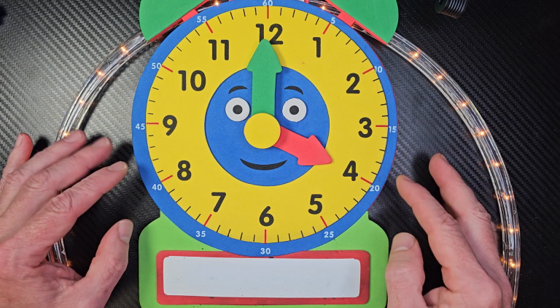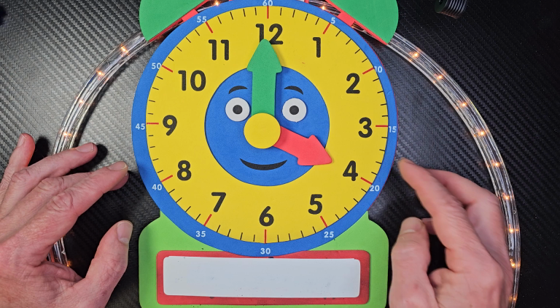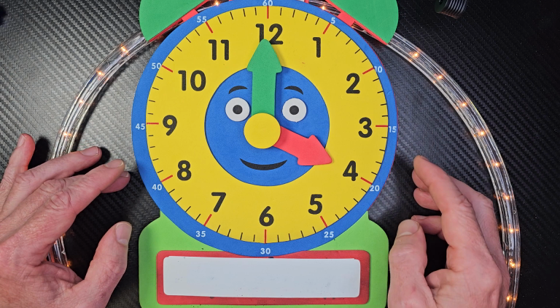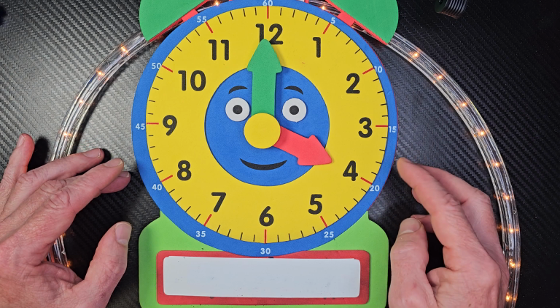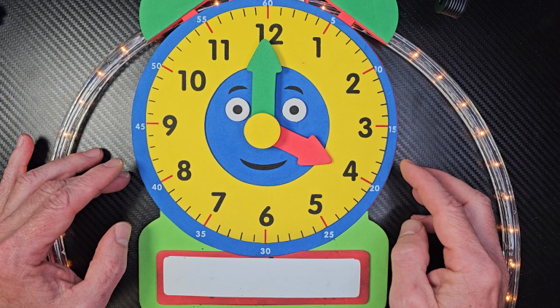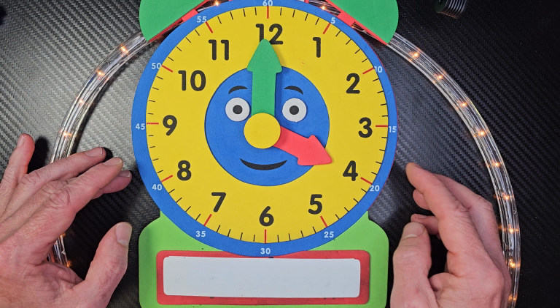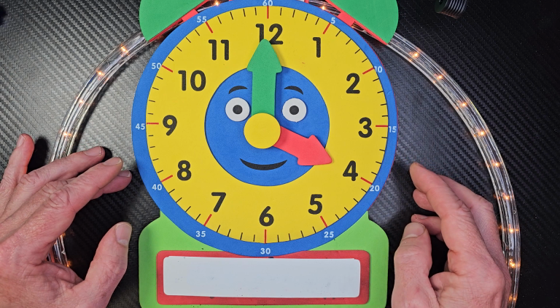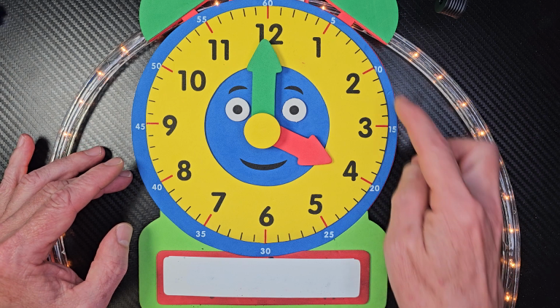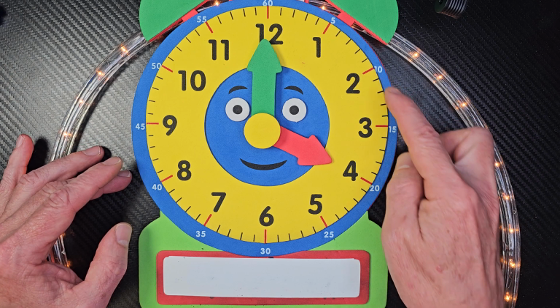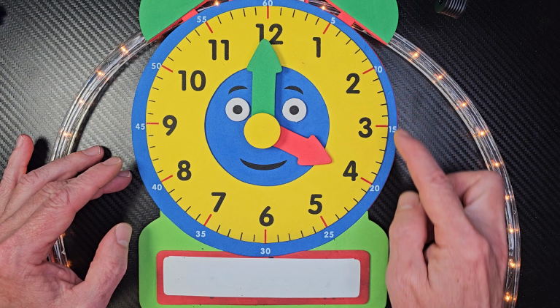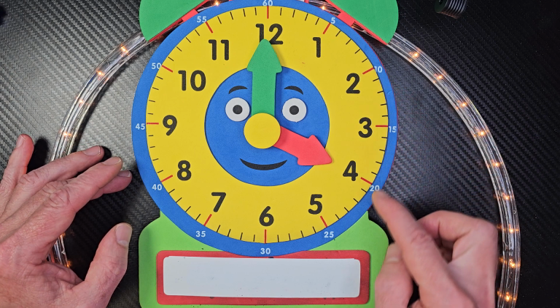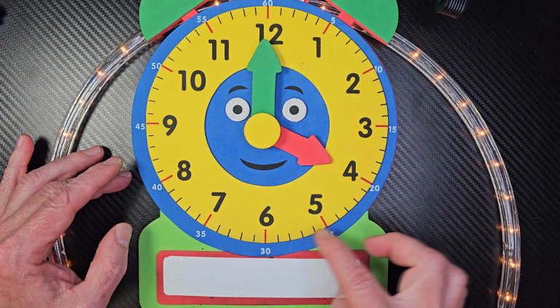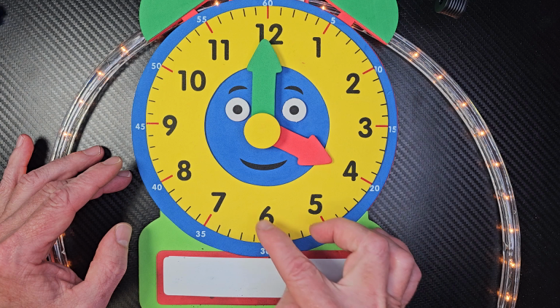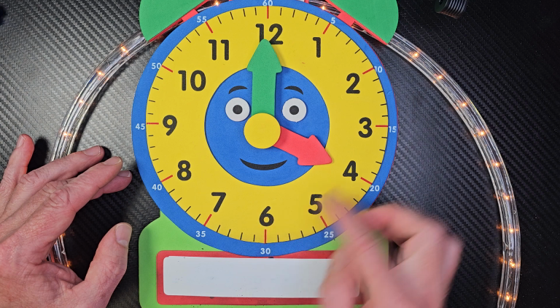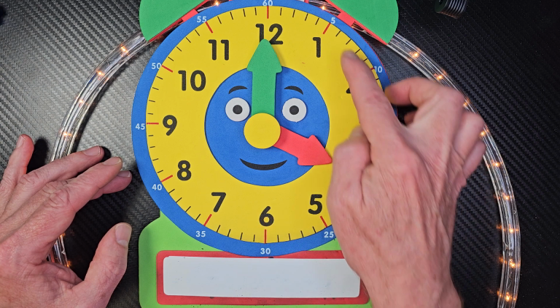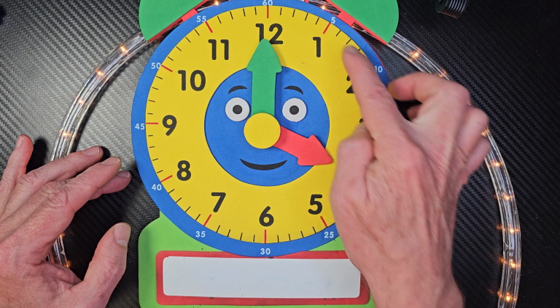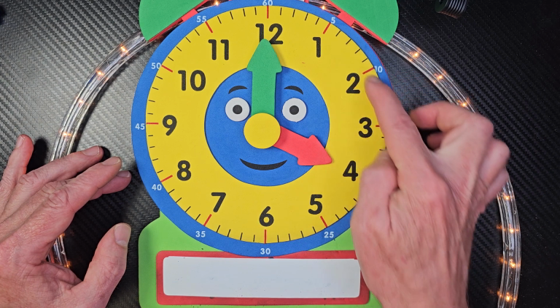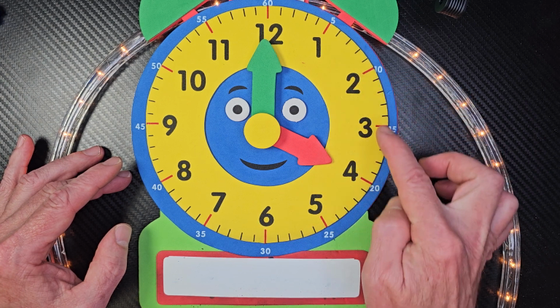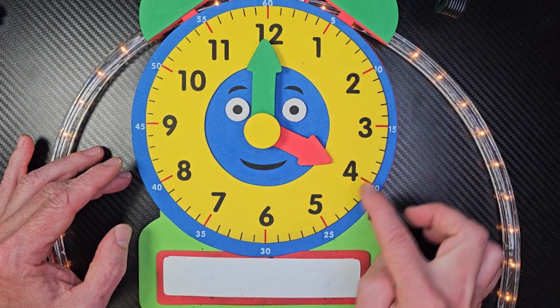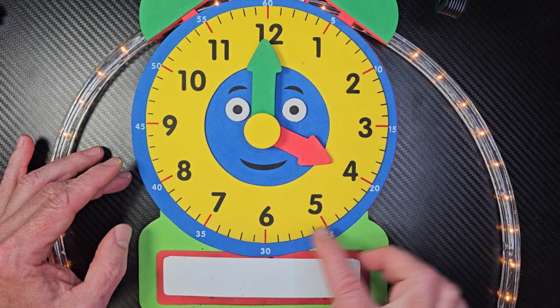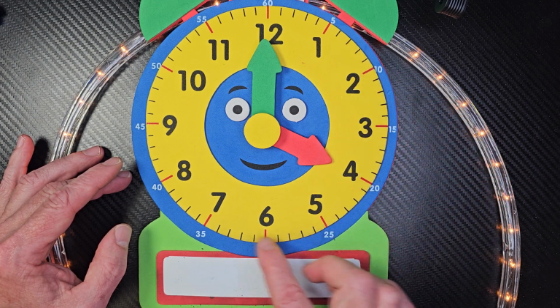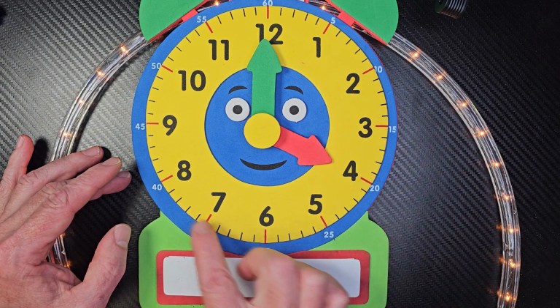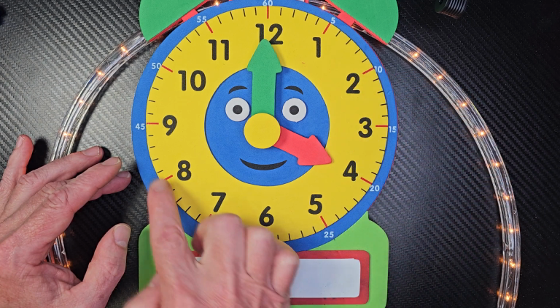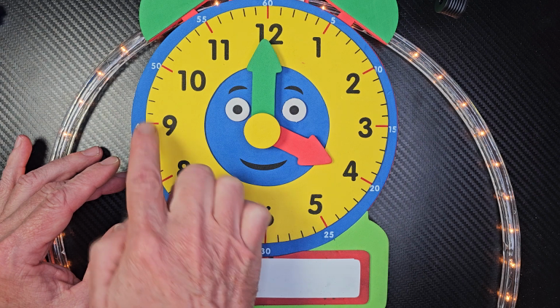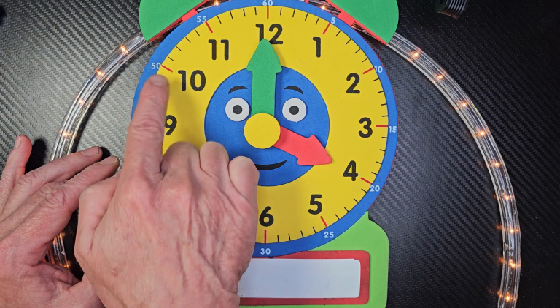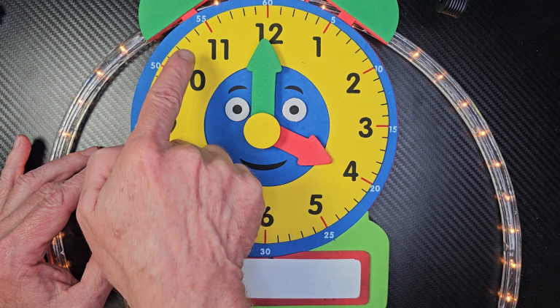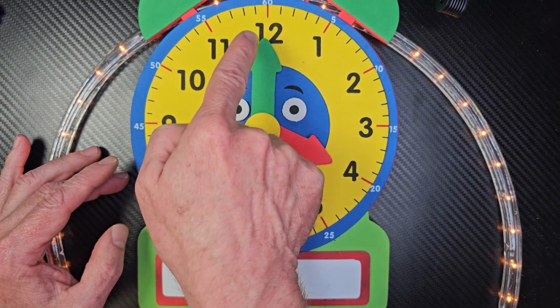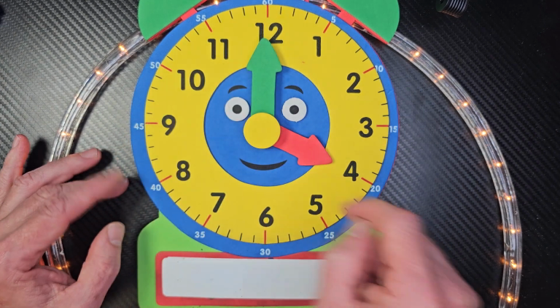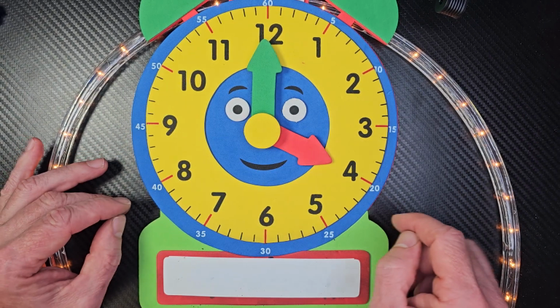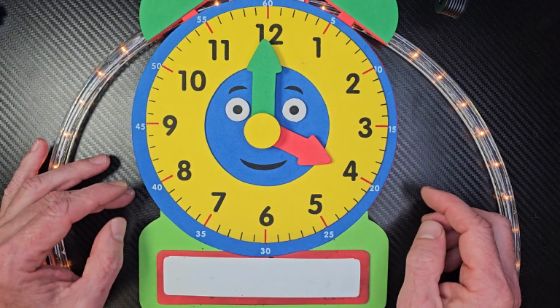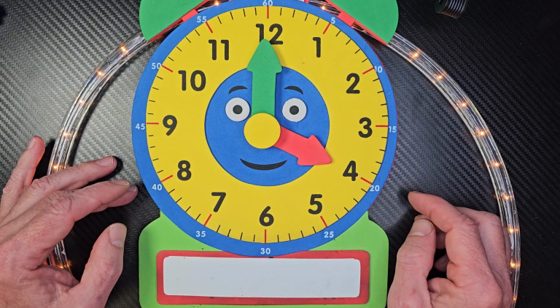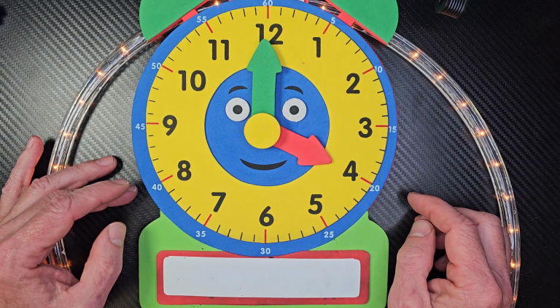All right, so let's go ahead and take a close look at this clock. Do you see the numbers that go all around this clock? There are 1, 2, 3, 4, 5, 6, 7, 8, 9, 10, 11, 12. Those represent hours.